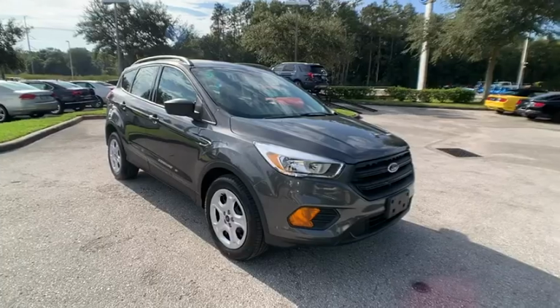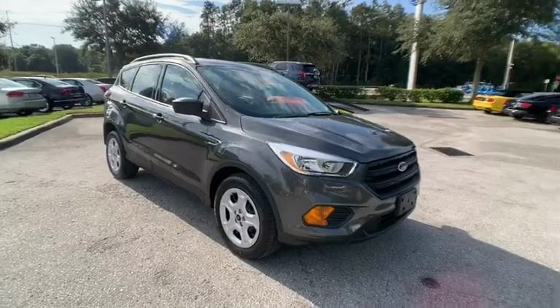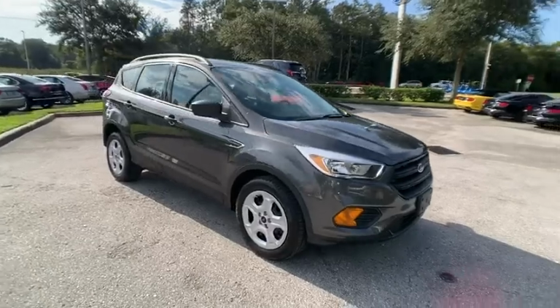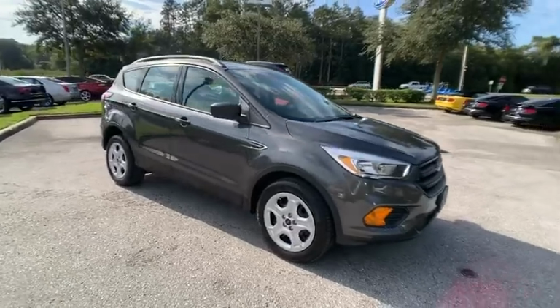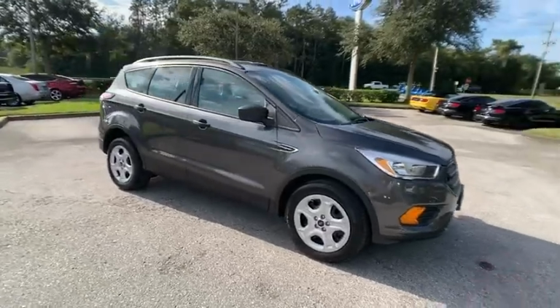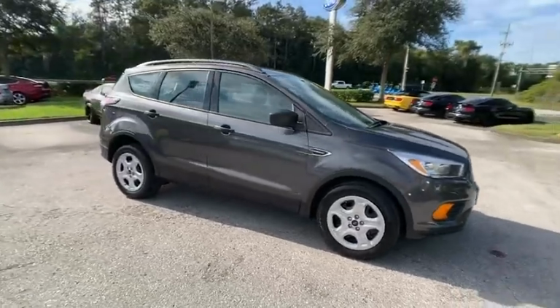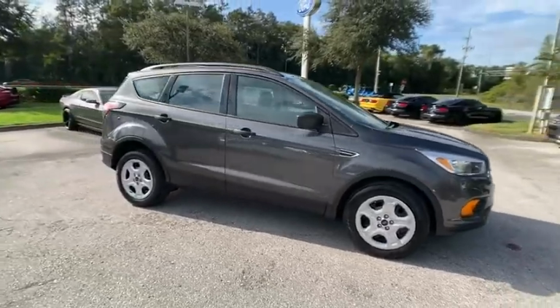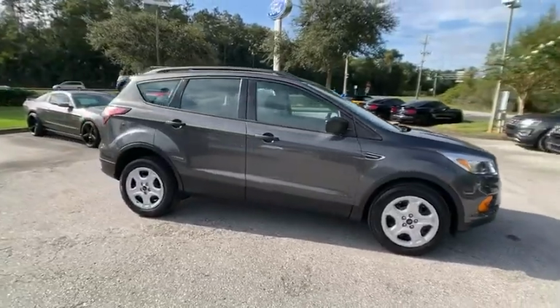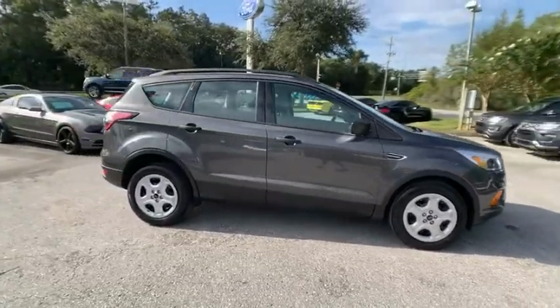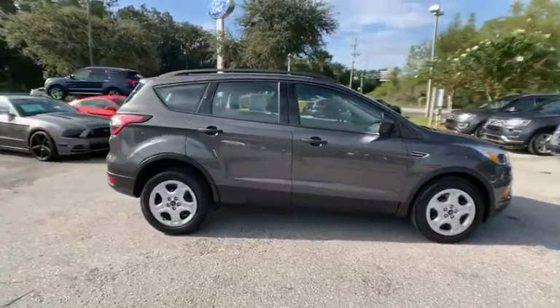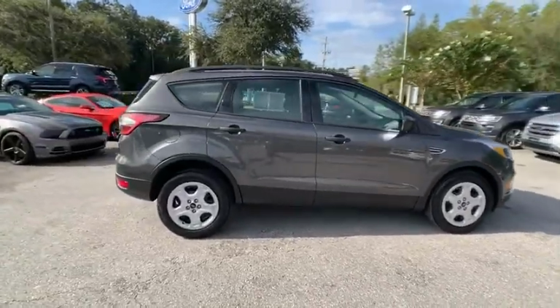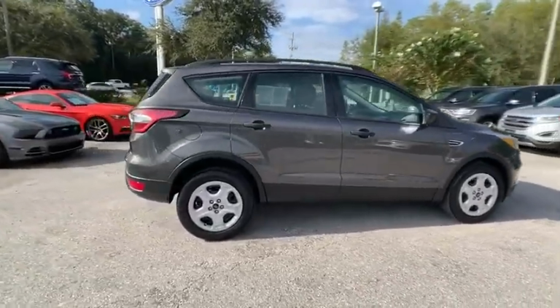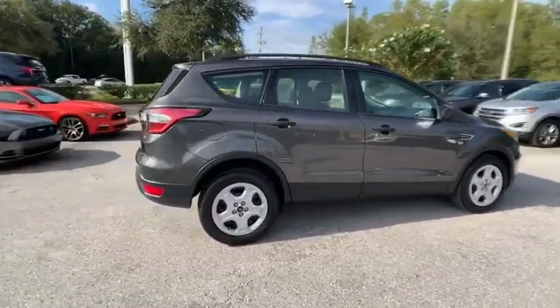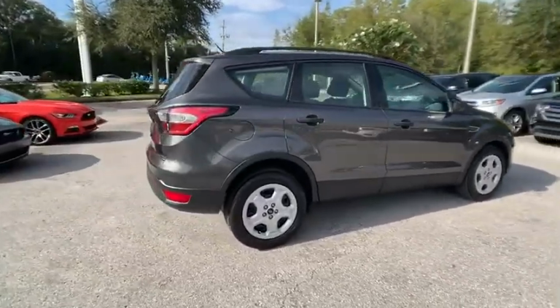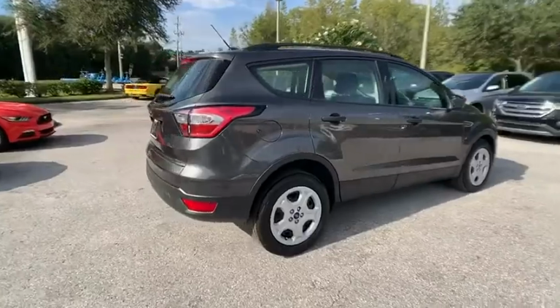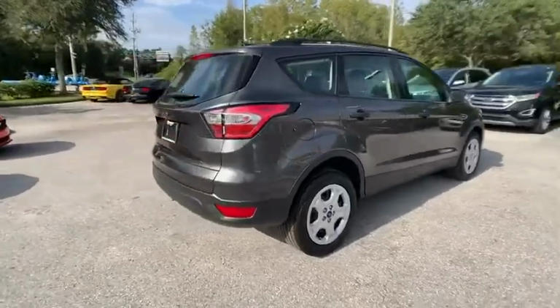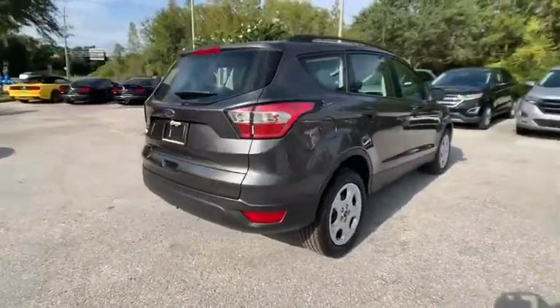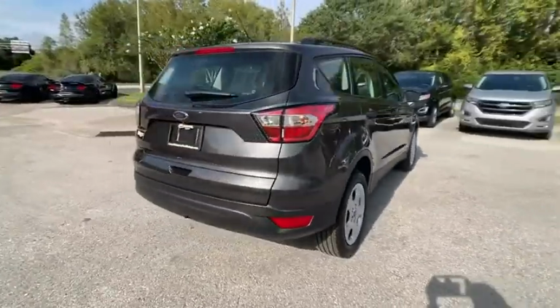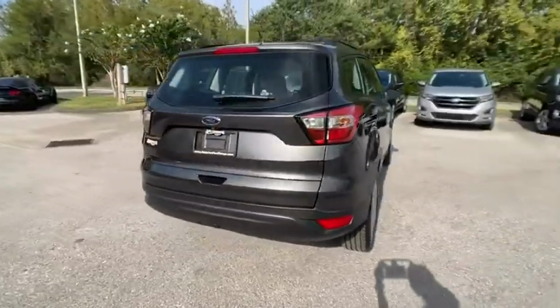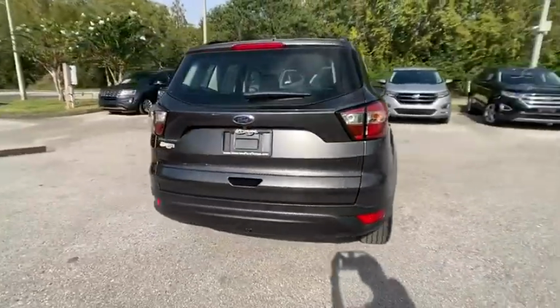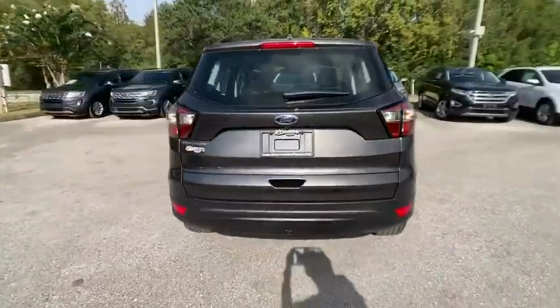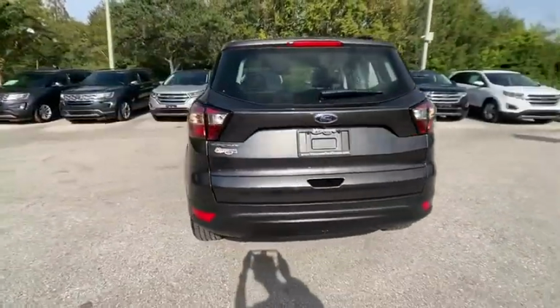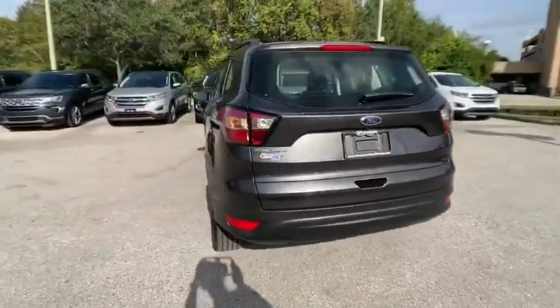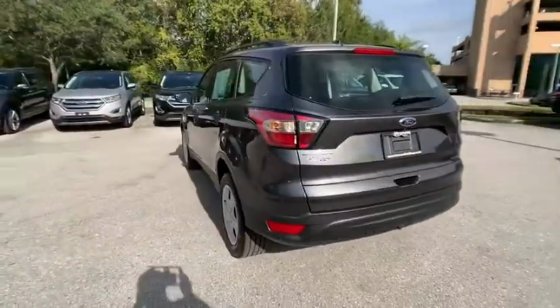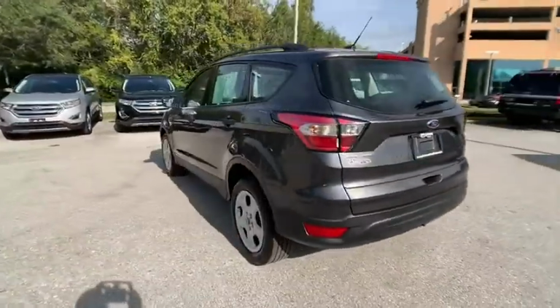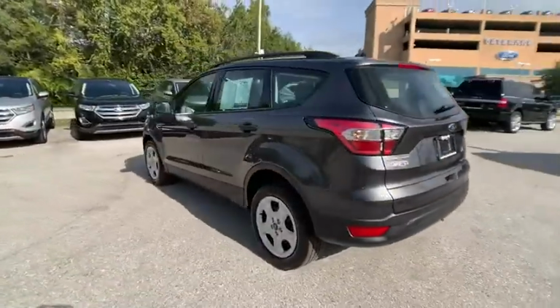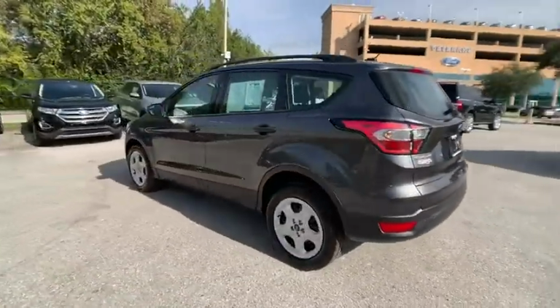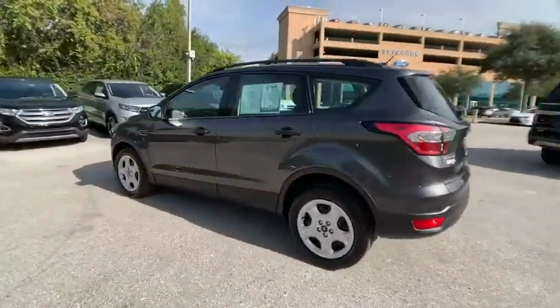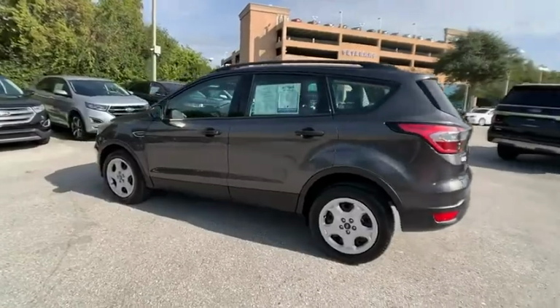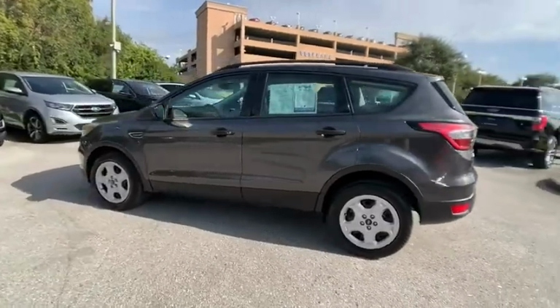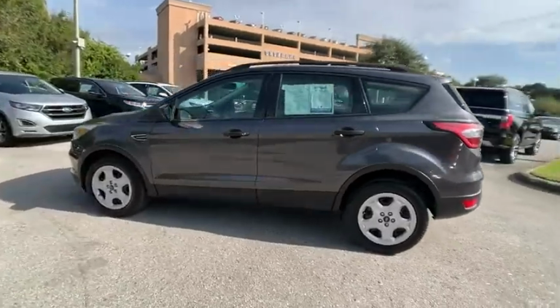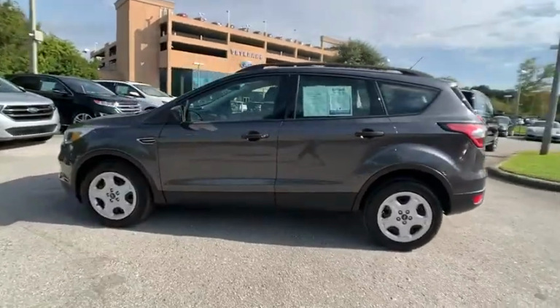Stop by and take a look at the 2017 Escape. Gas engines flex, tow, sip and go with Ford Escape, and is priced below $15,000.